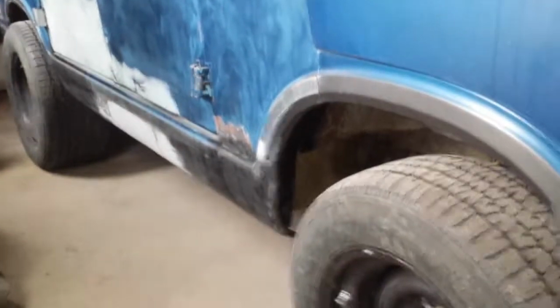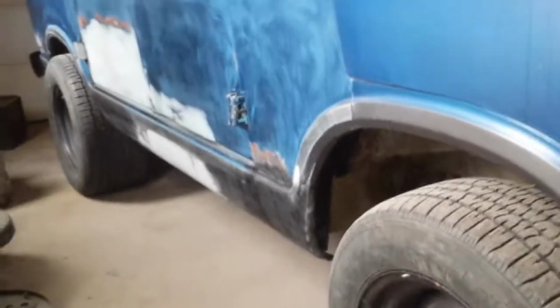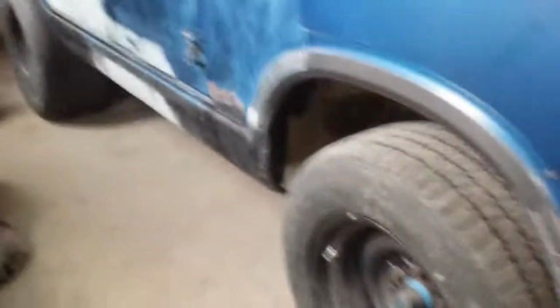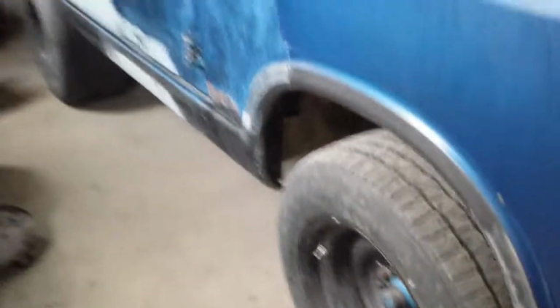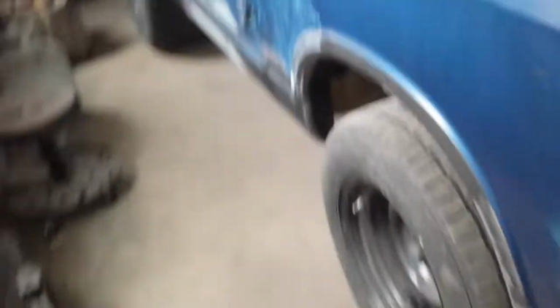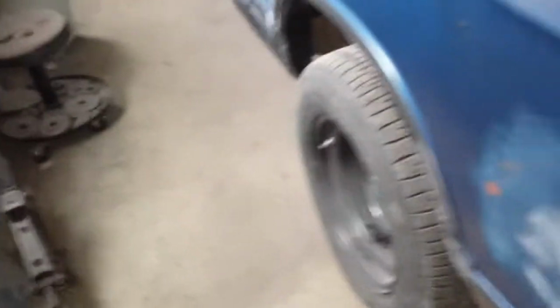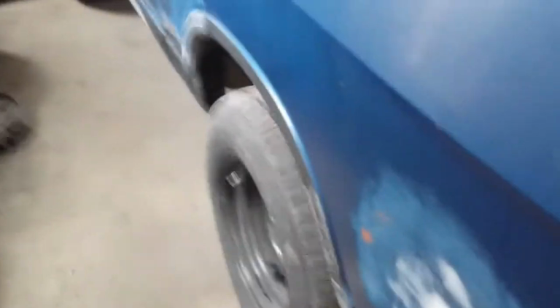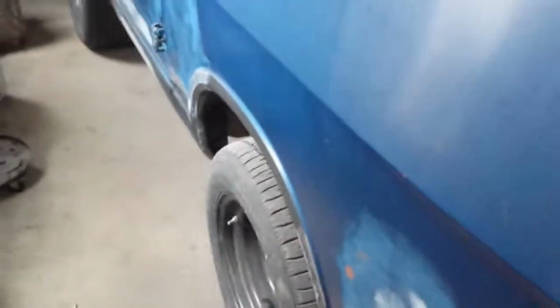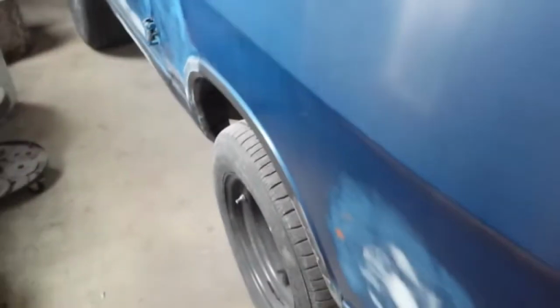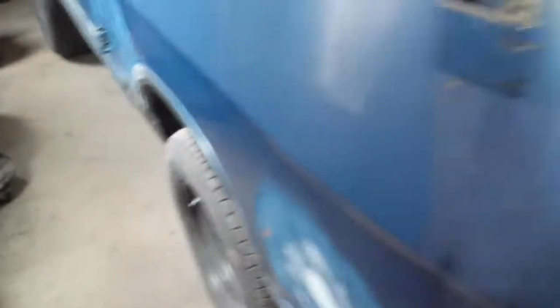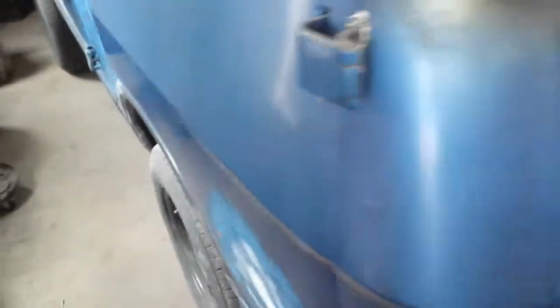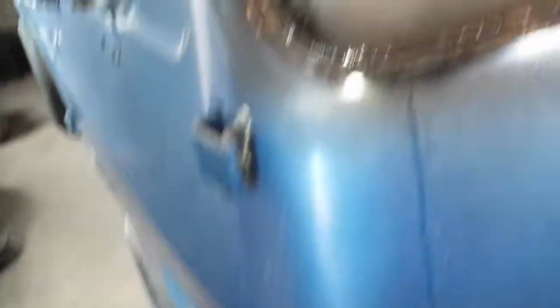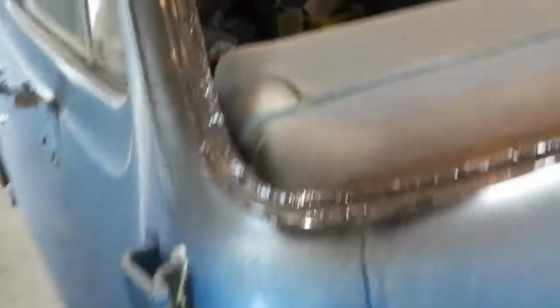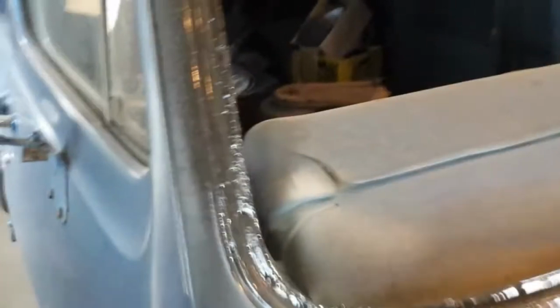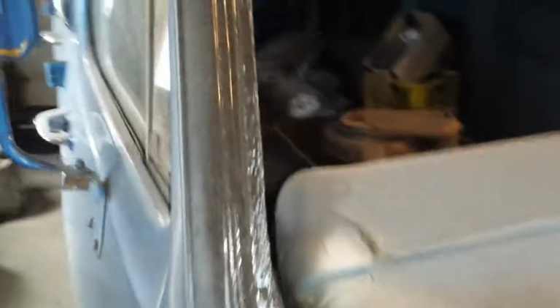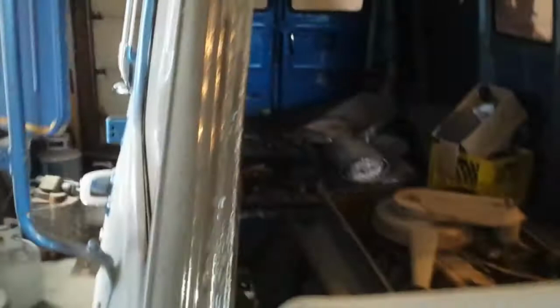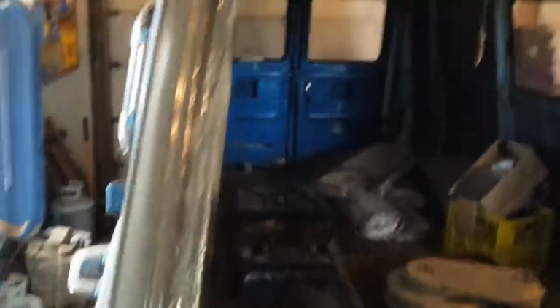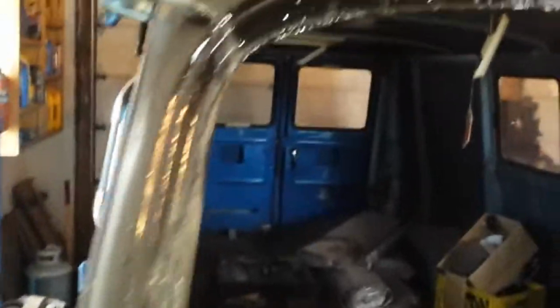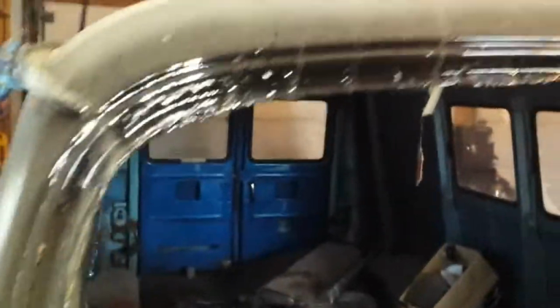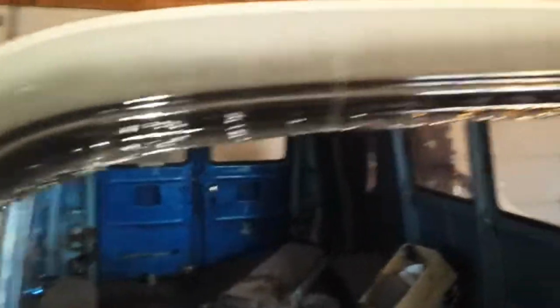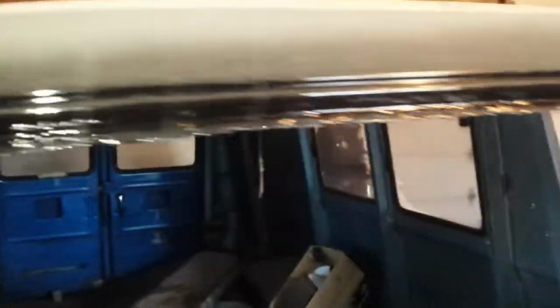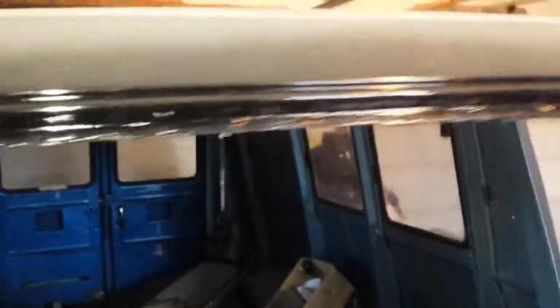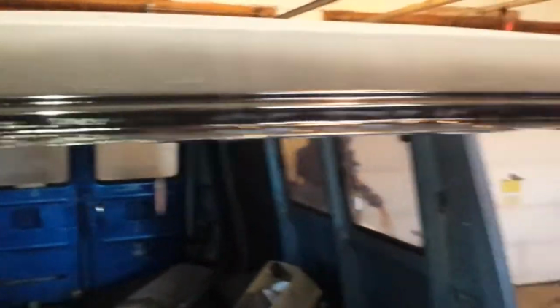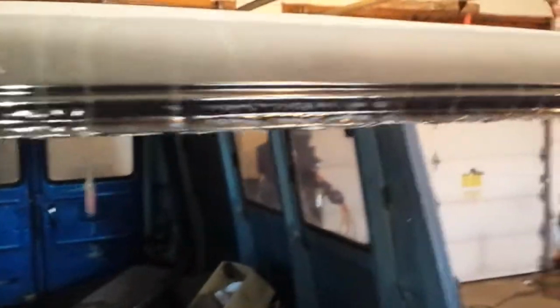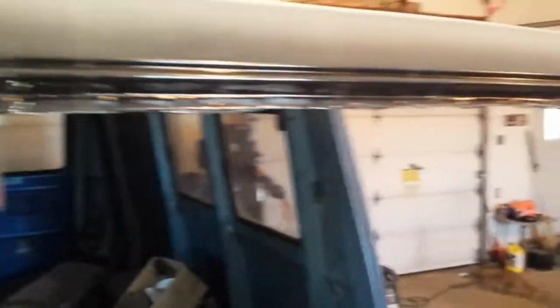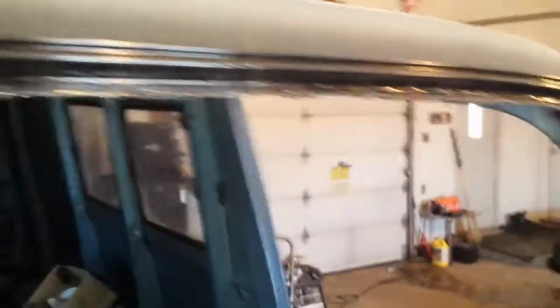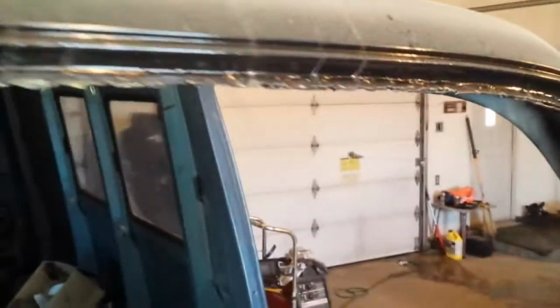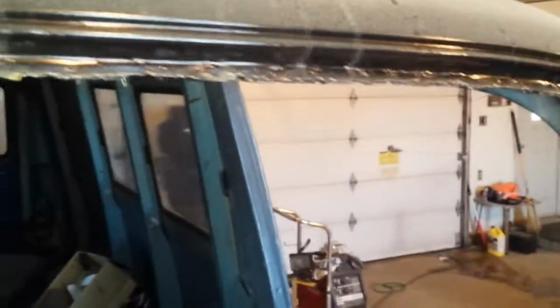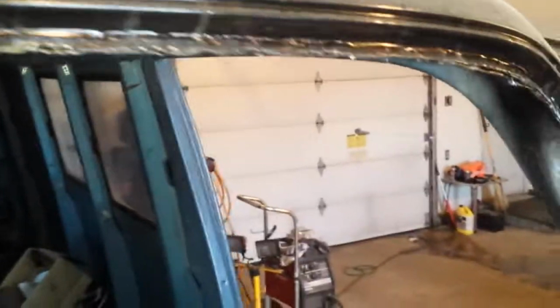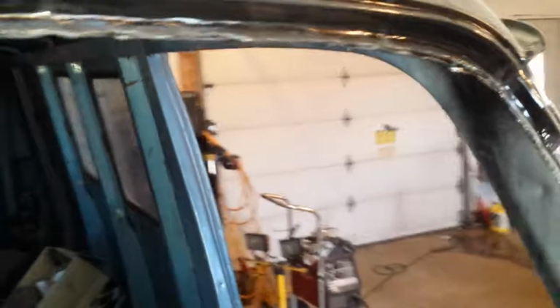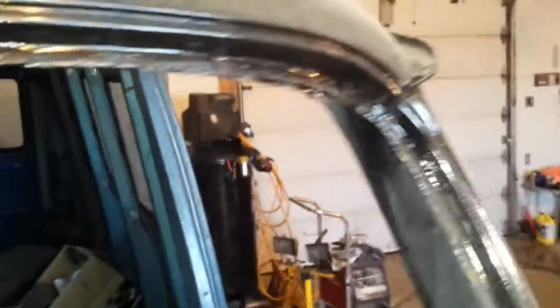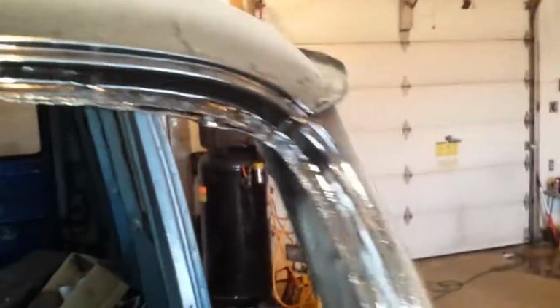I'll go over to the other side and show you the driver's side. While I'm at it, I got the windshield metal prepped and painted — it's just some trim clad.